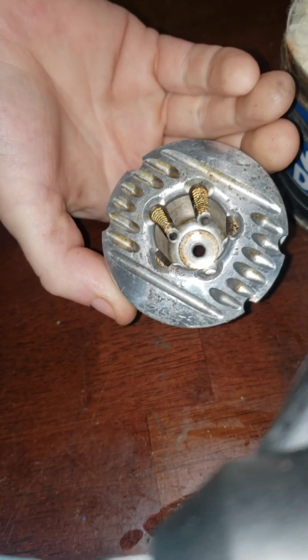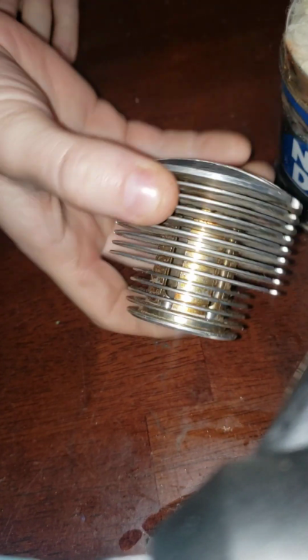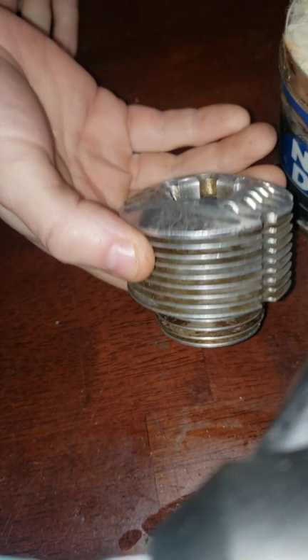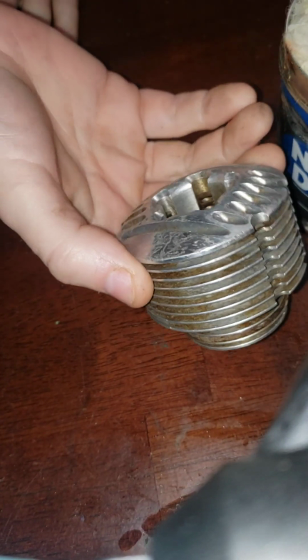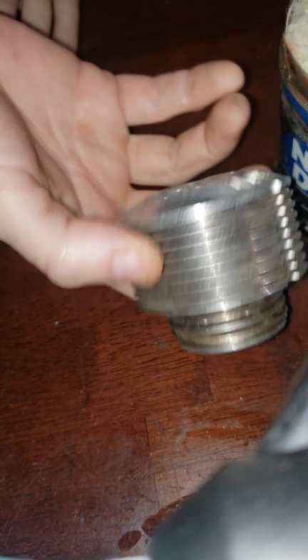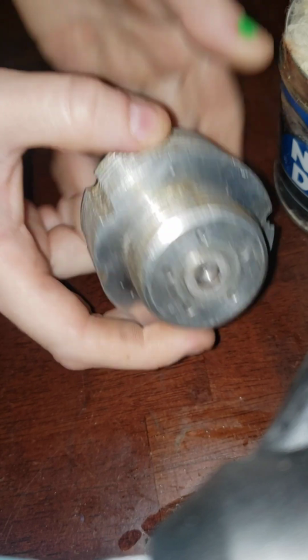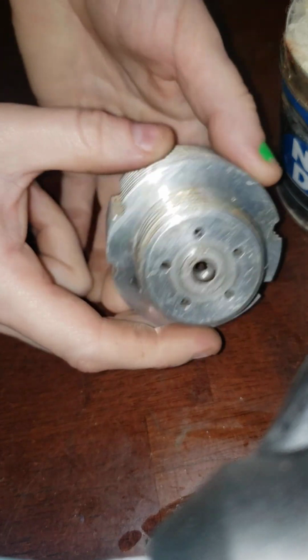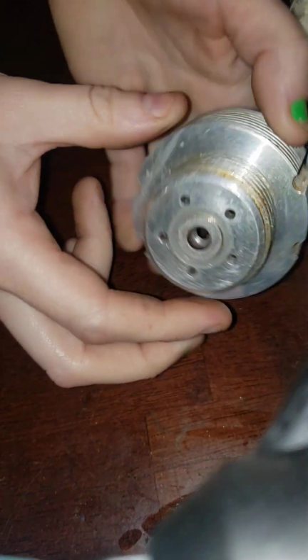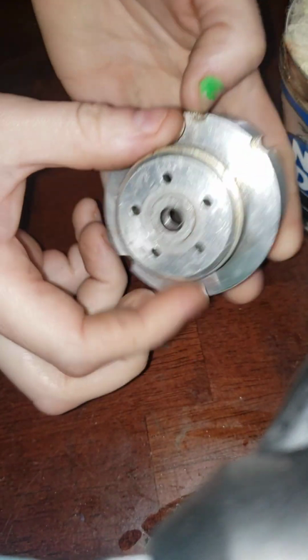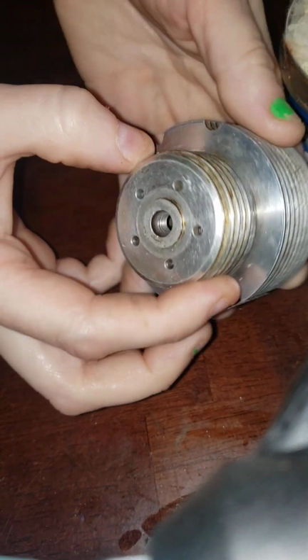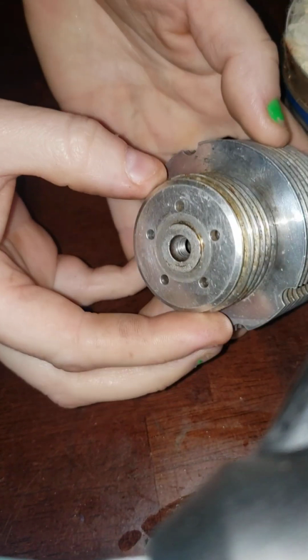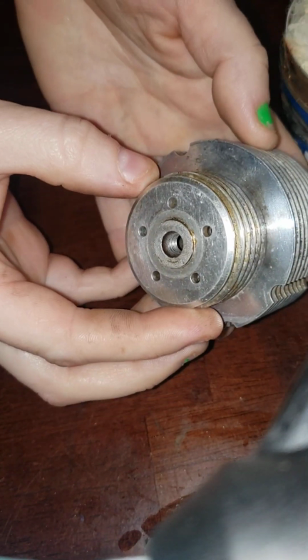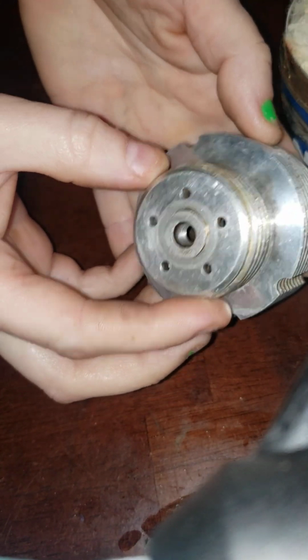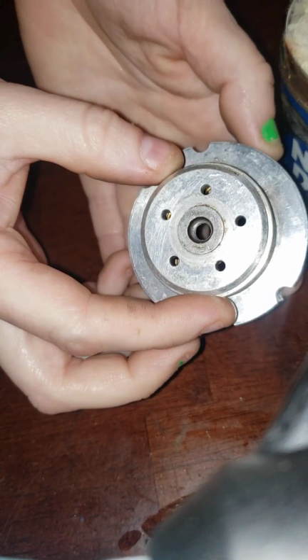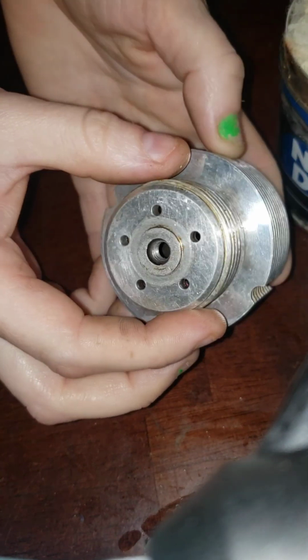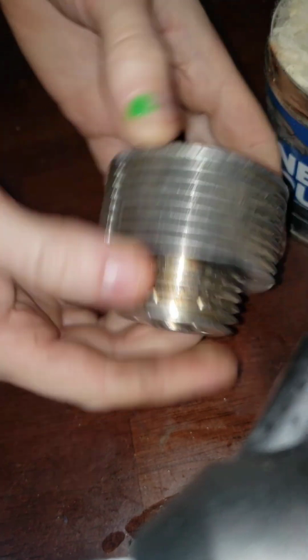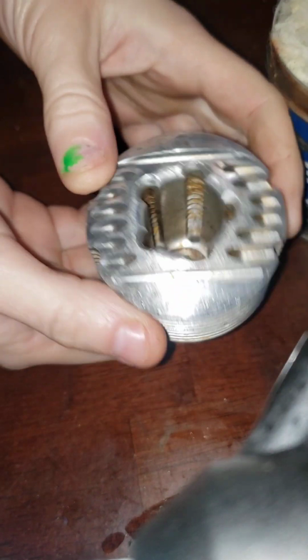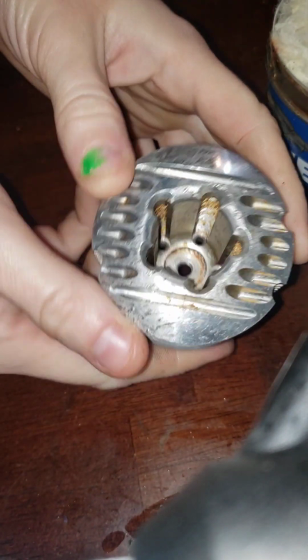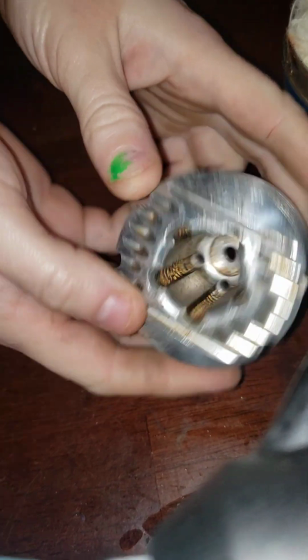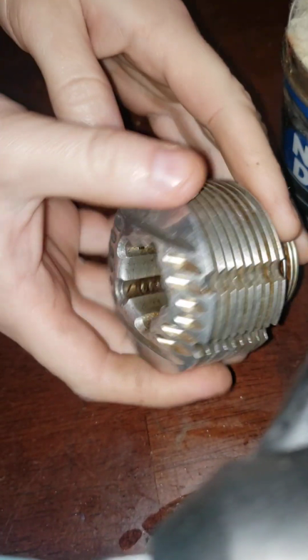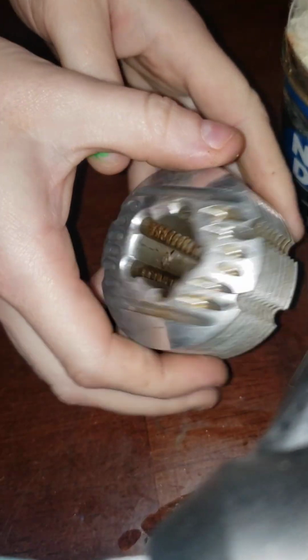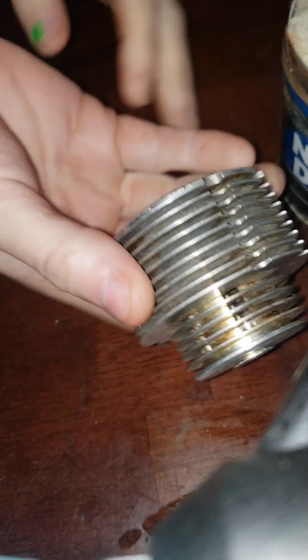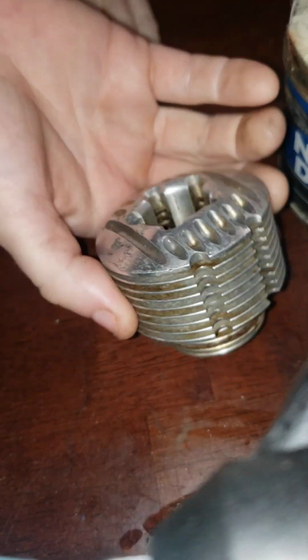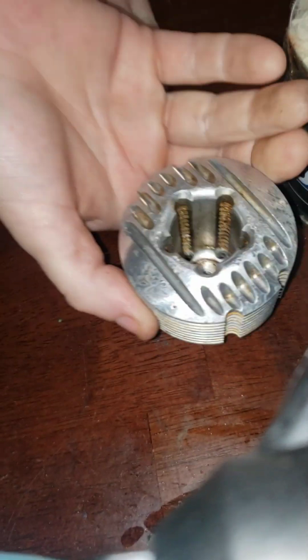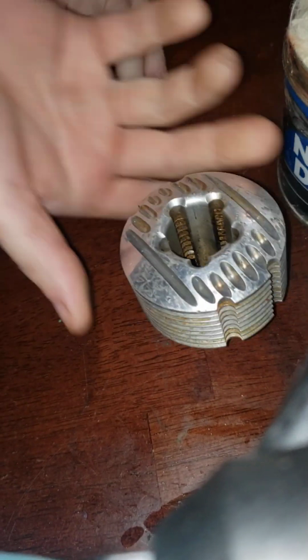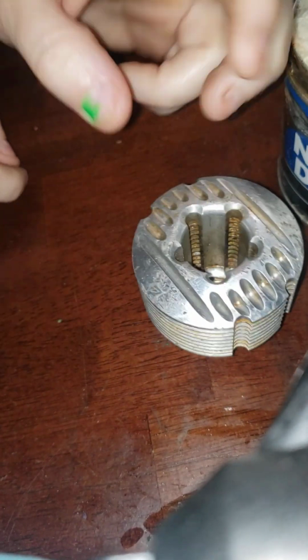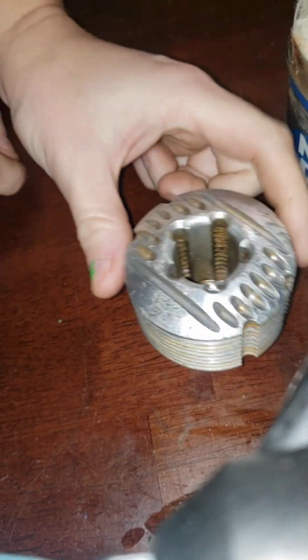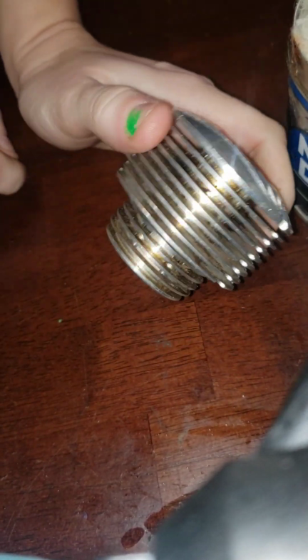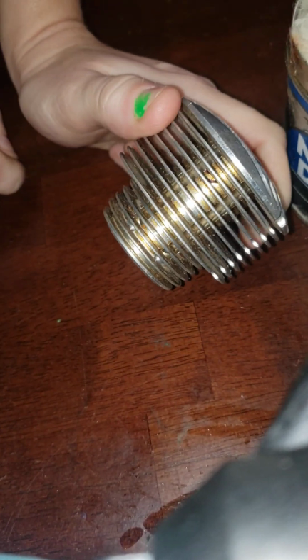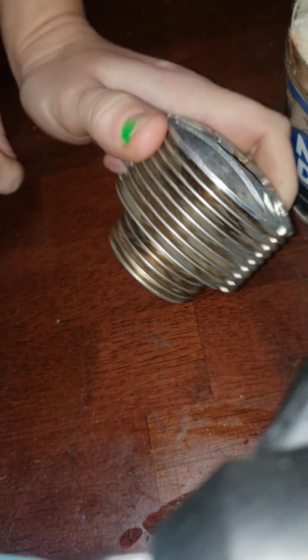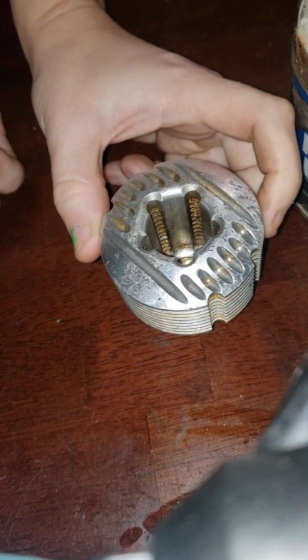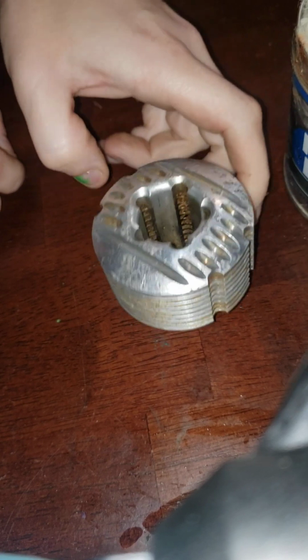This is an ANCNC, I believe, and it's a 2.5 Traxxas engine head. It's a cooling head that's all aluminum. I got this off a buddy of mine and it's looking like crap.